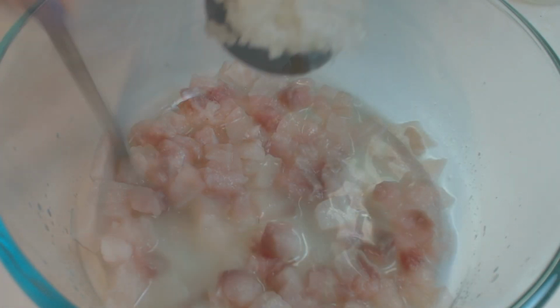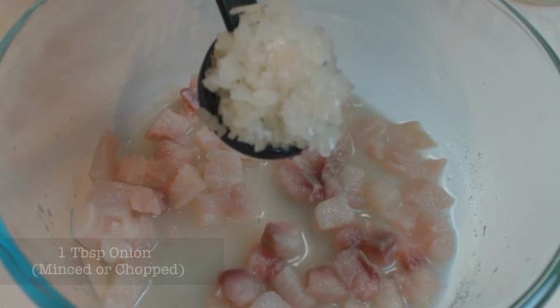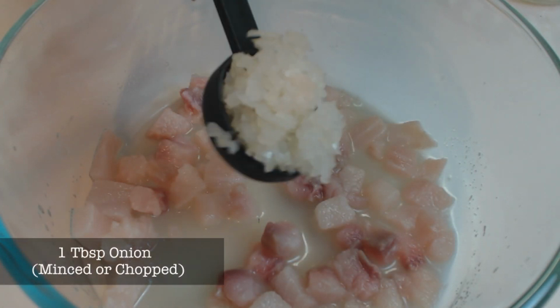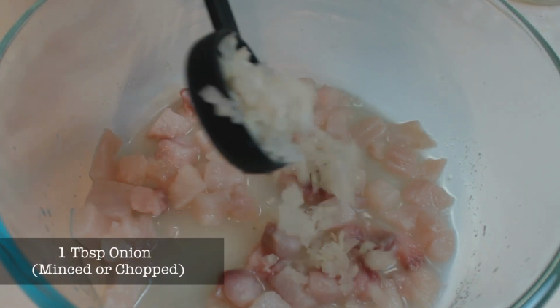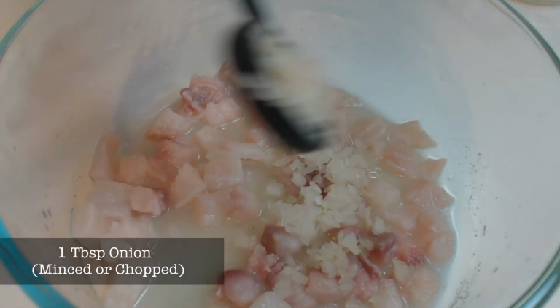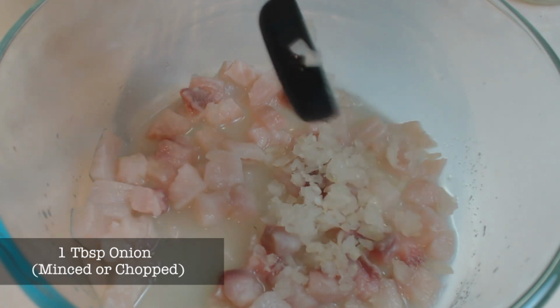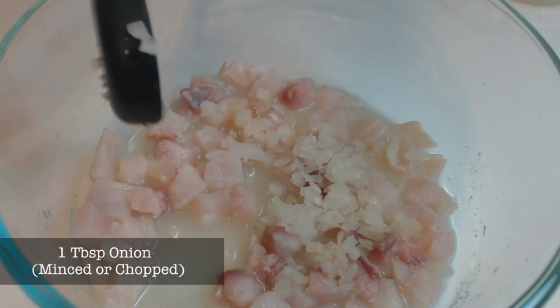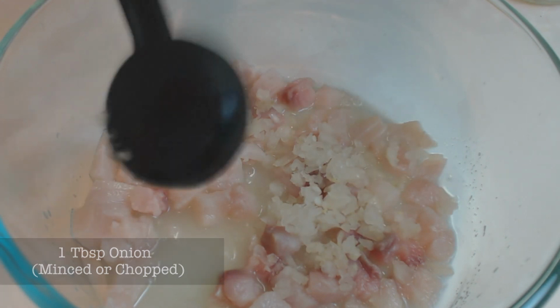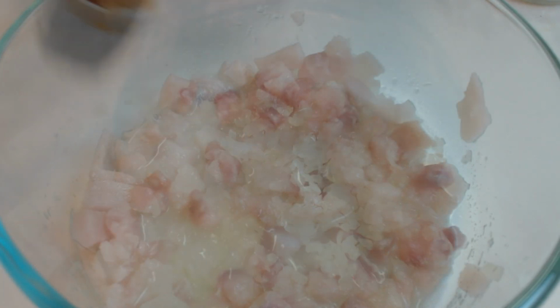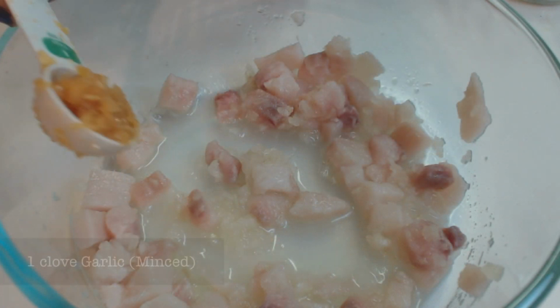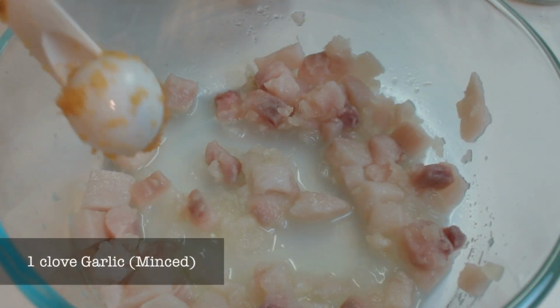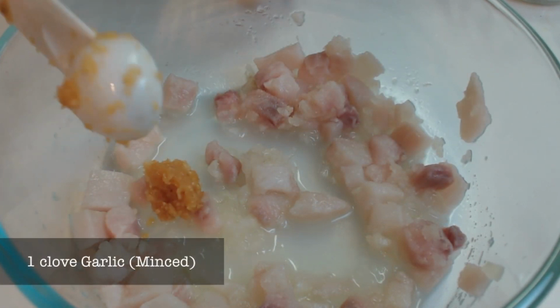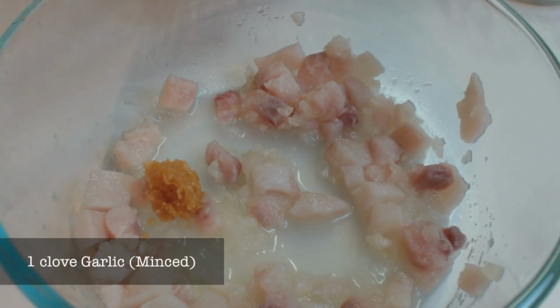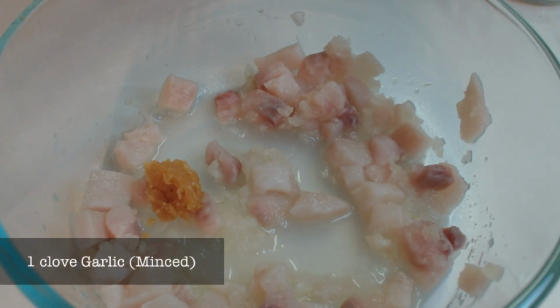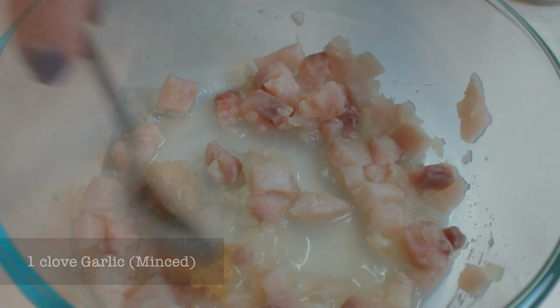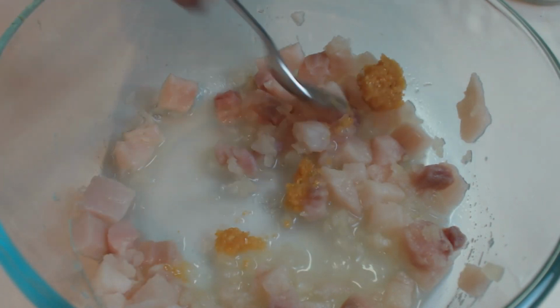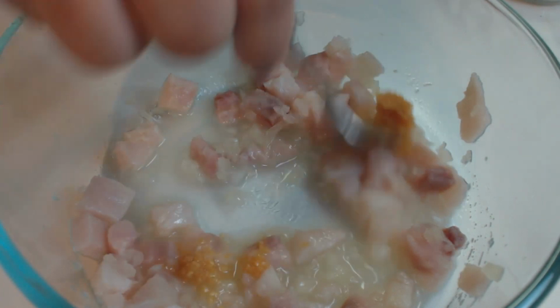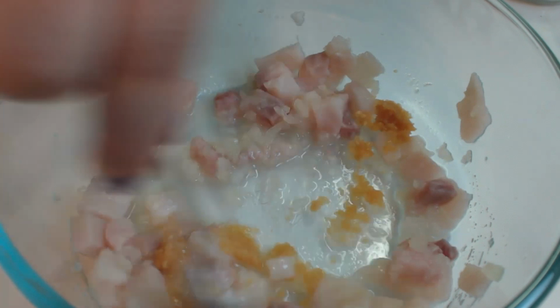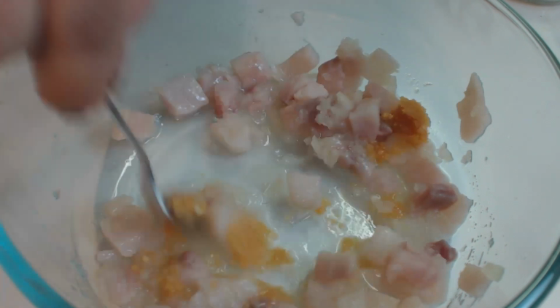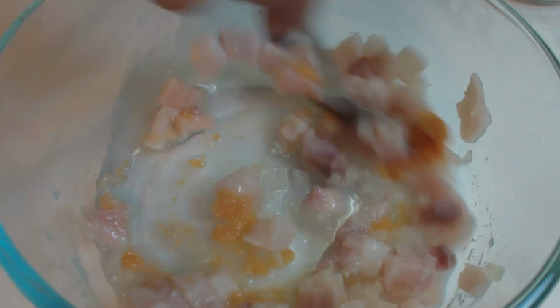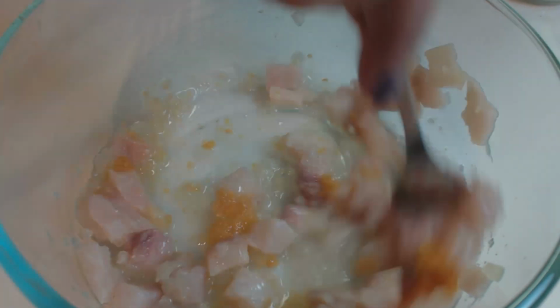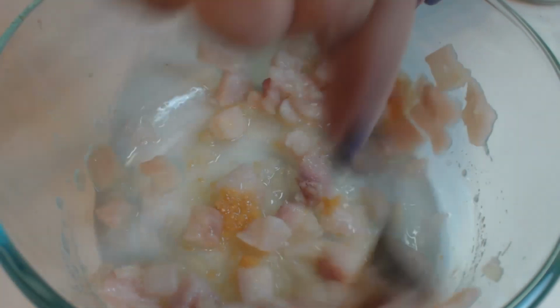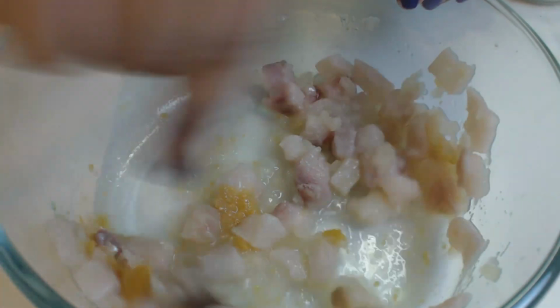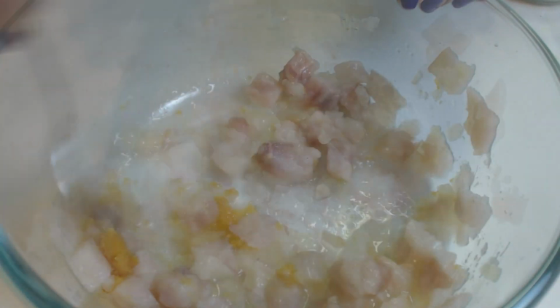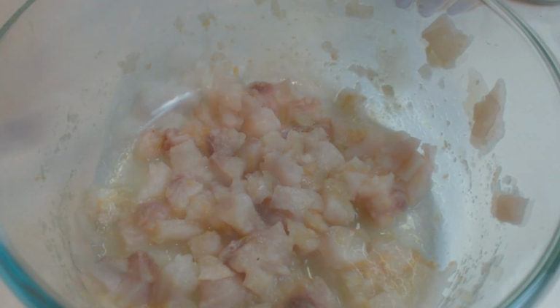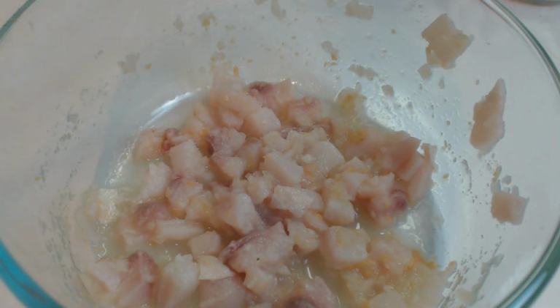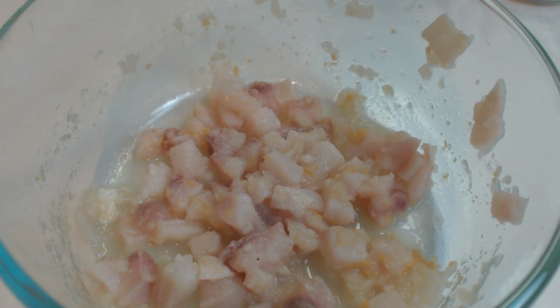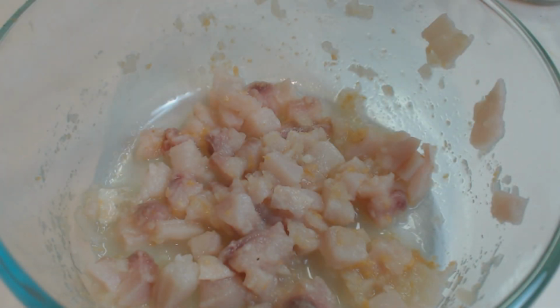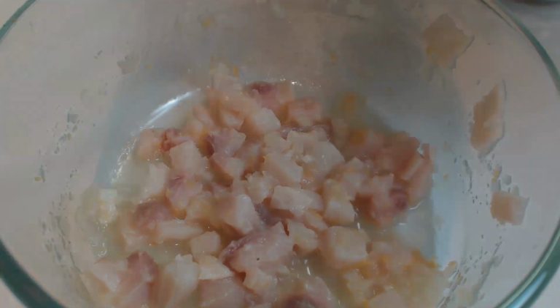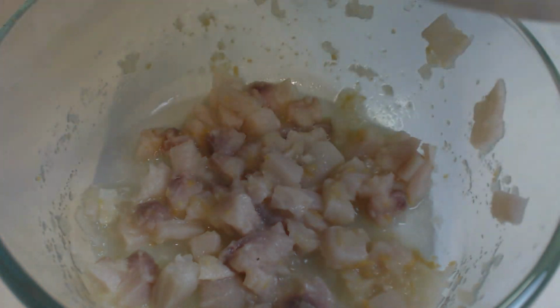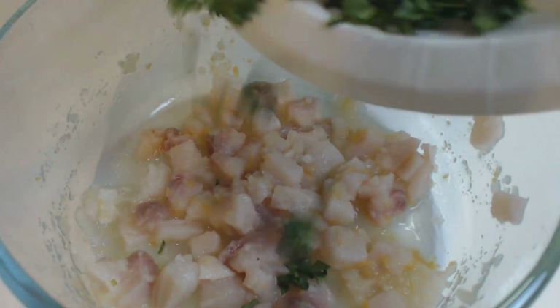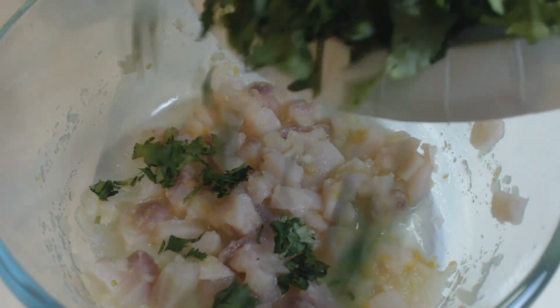Add about 1 tablespoon of chopped minced onion. Add 1 clove of minced garlic. Stir it up and get all of the ingredients combined together. At this point, you can already start to tell that the lemon is doing its job.